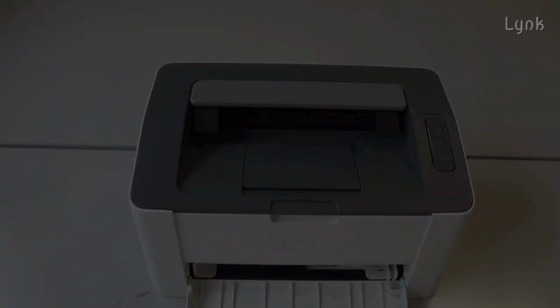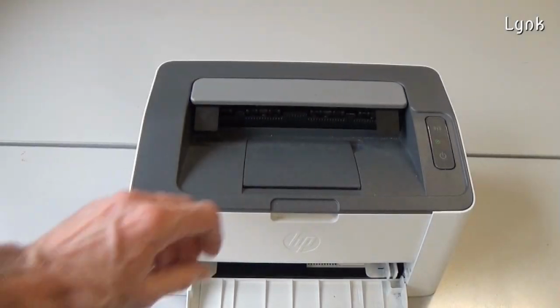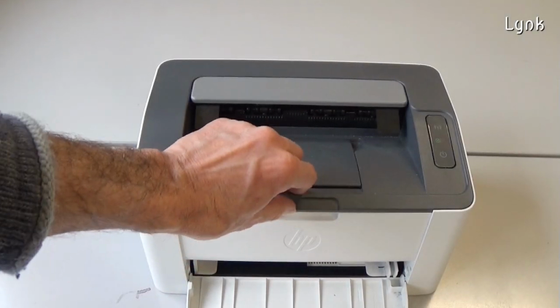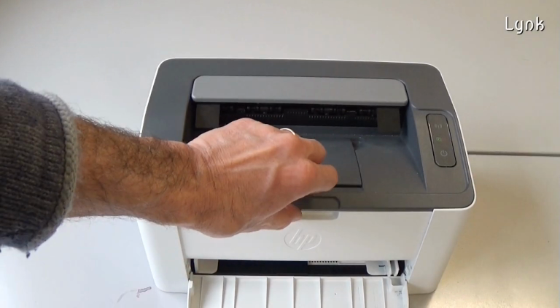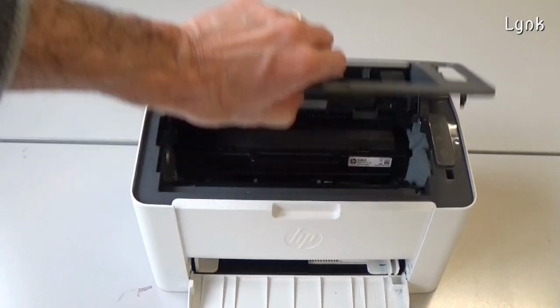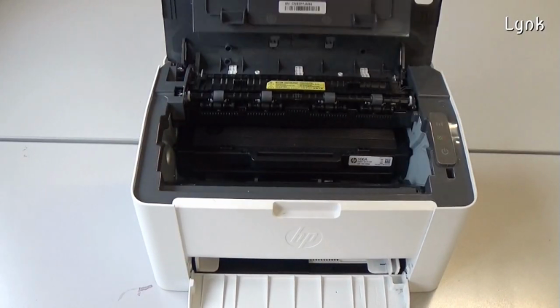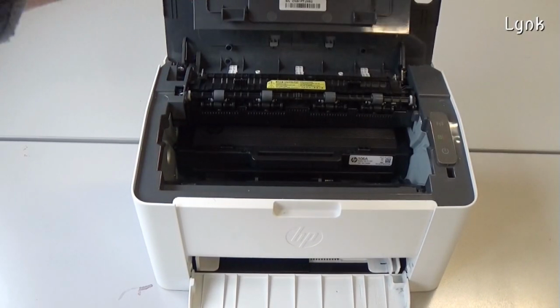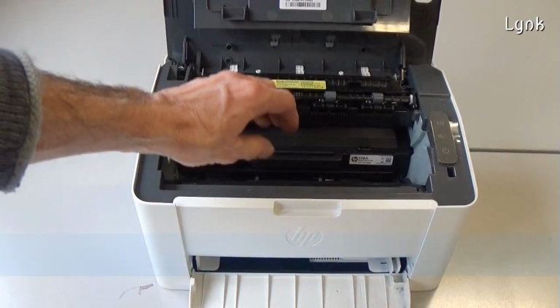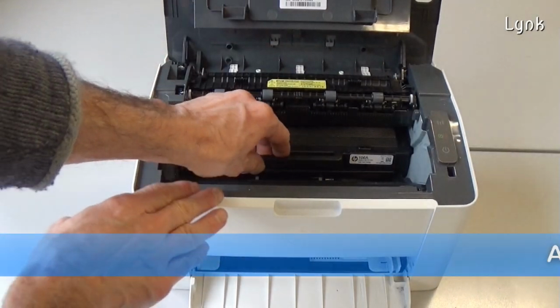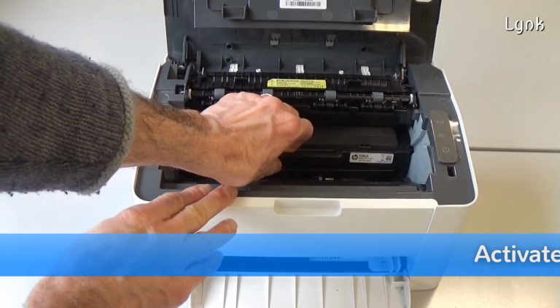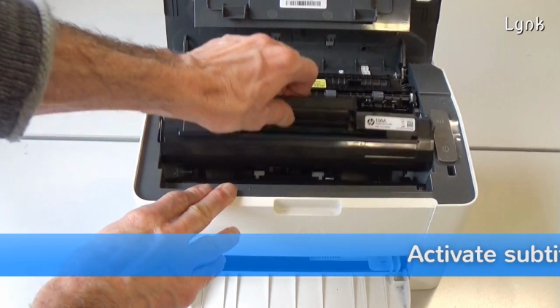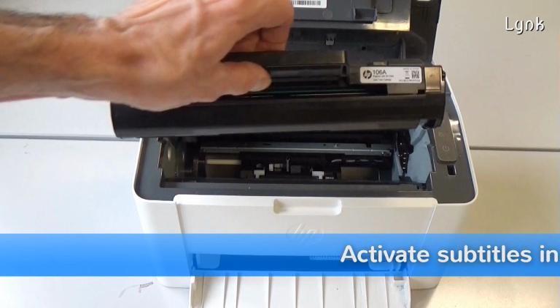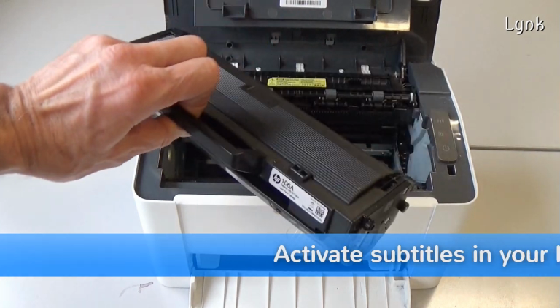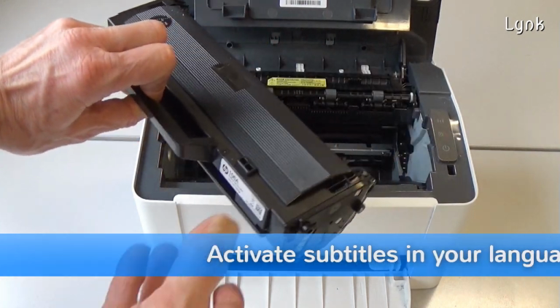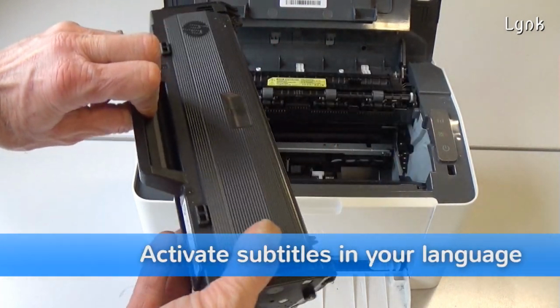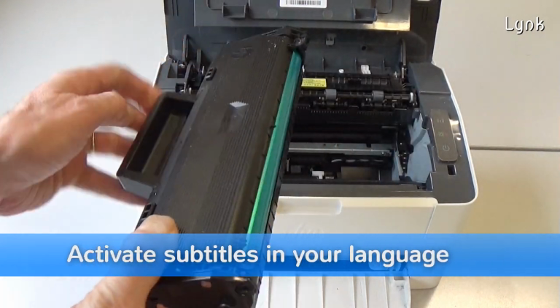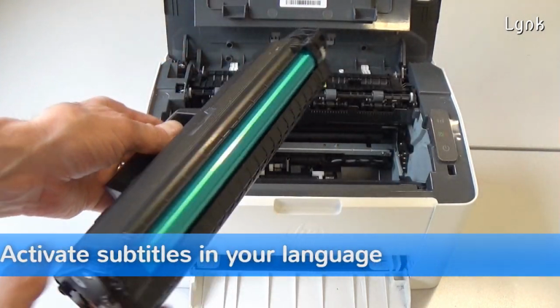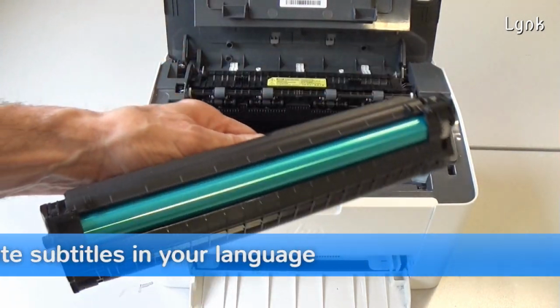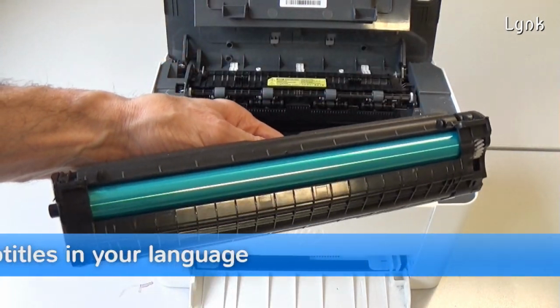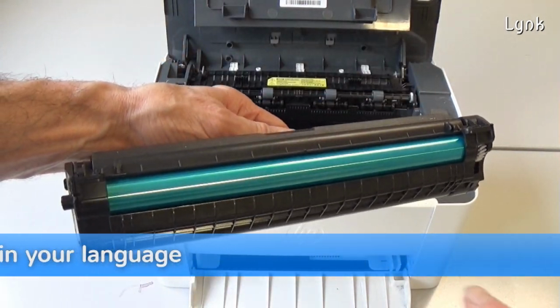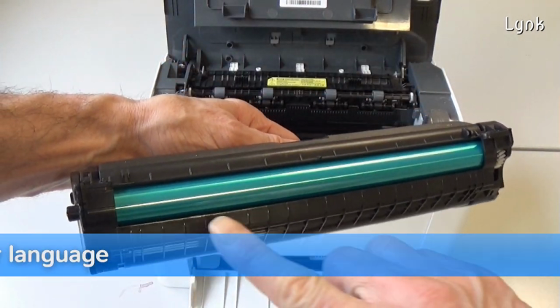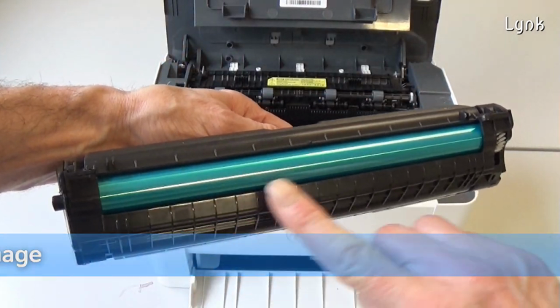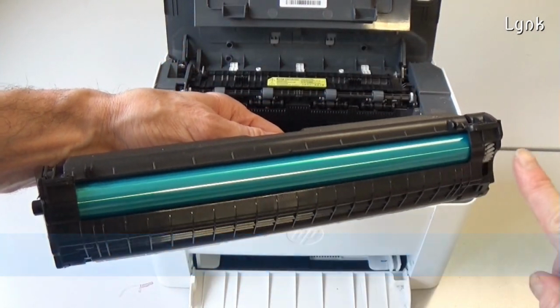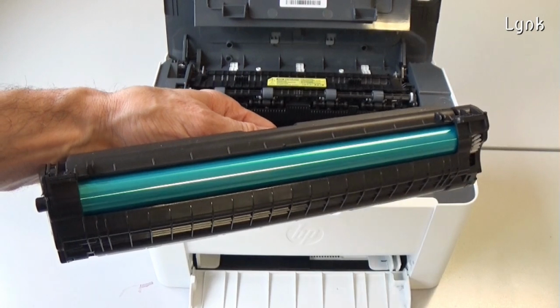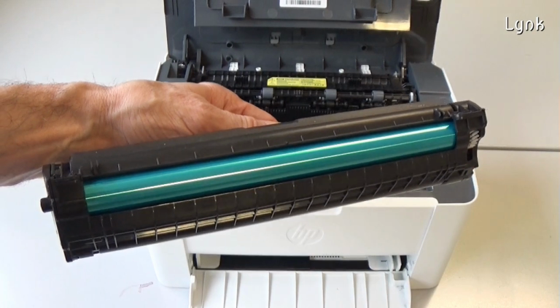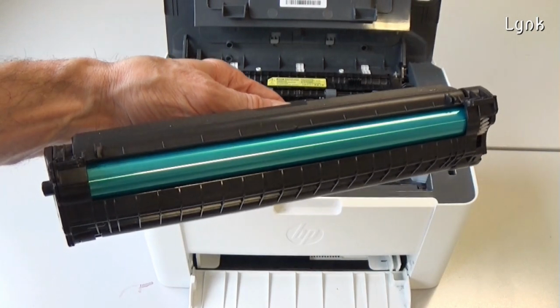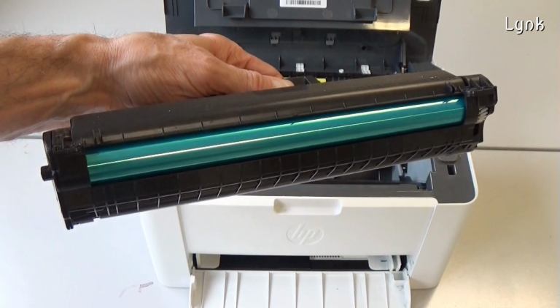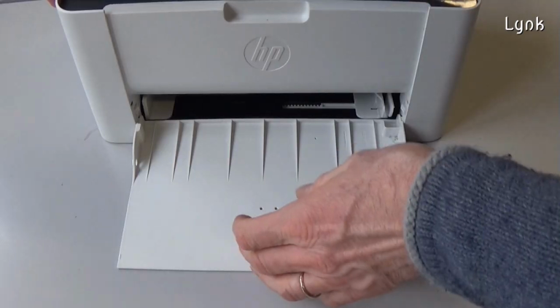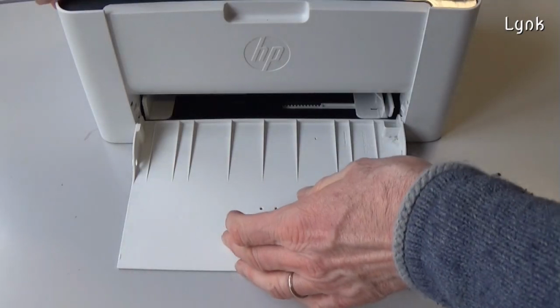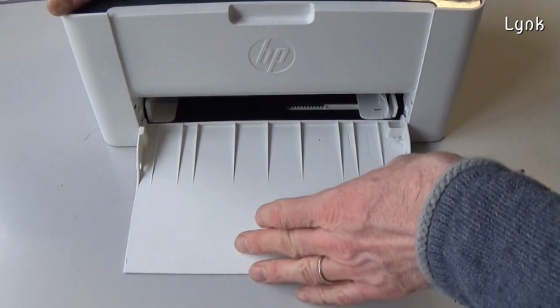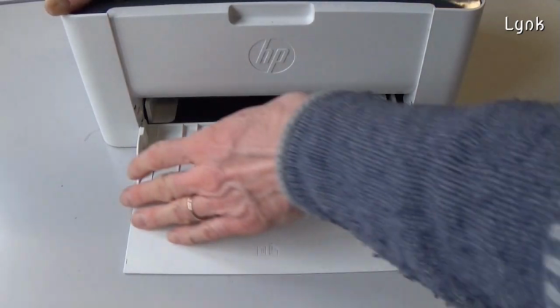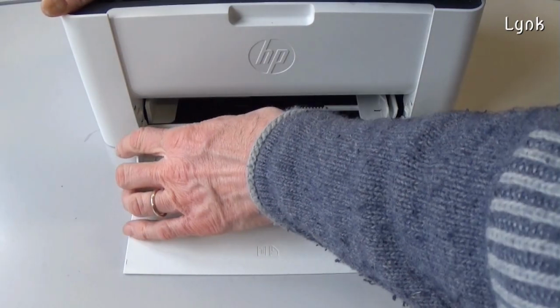Open the top cover and remove the toner cartridge. The light may damage the drum, so keep it in a dark place. Slightly bend the paper tray and remove it.